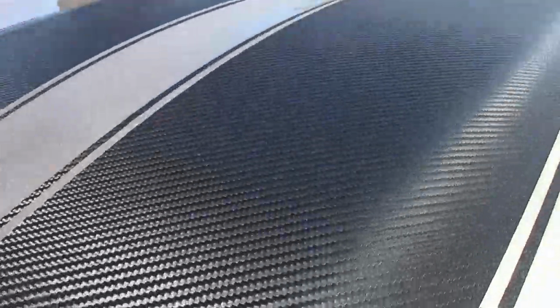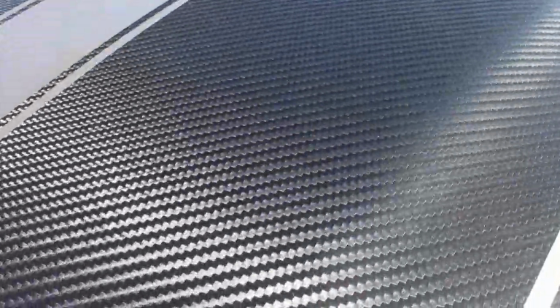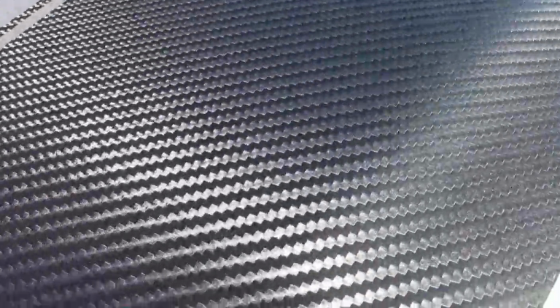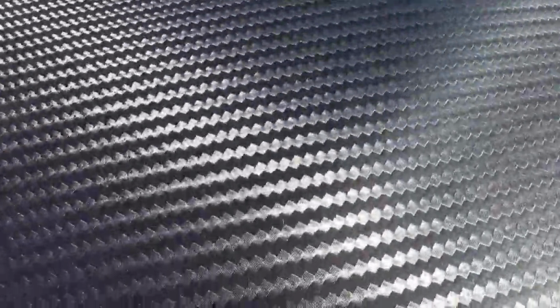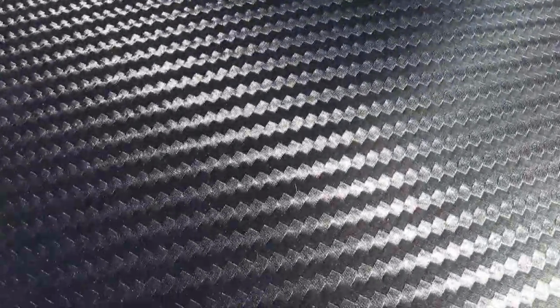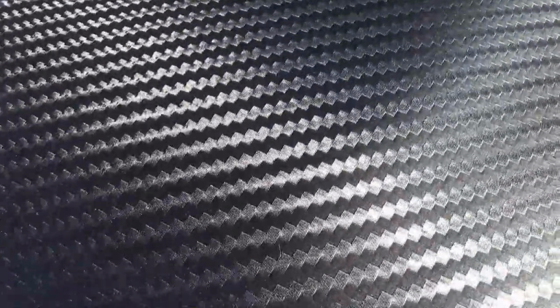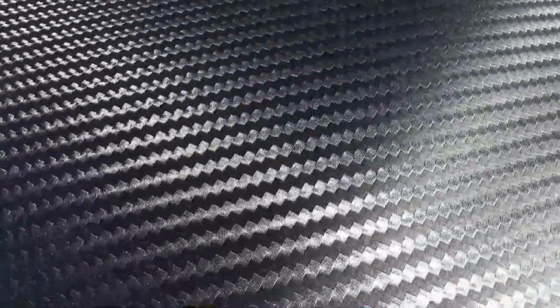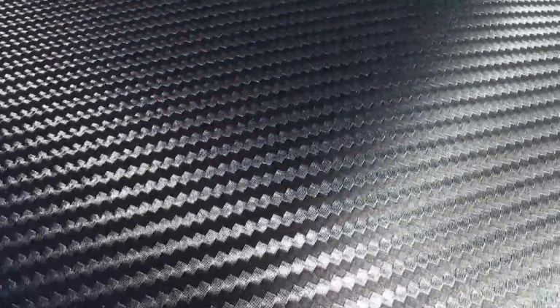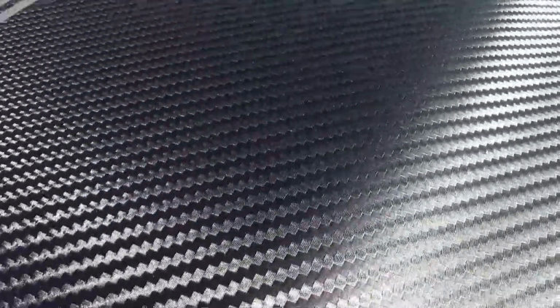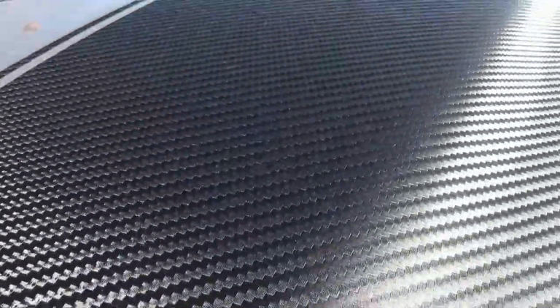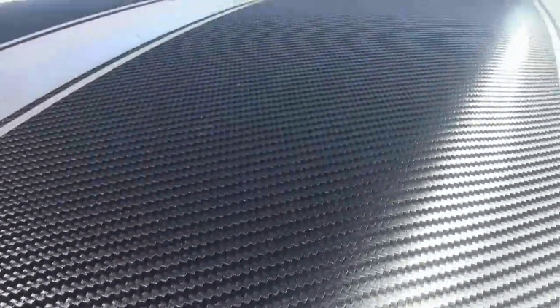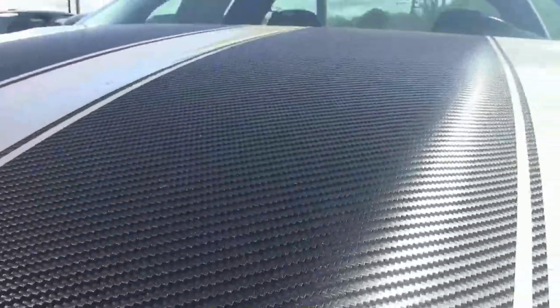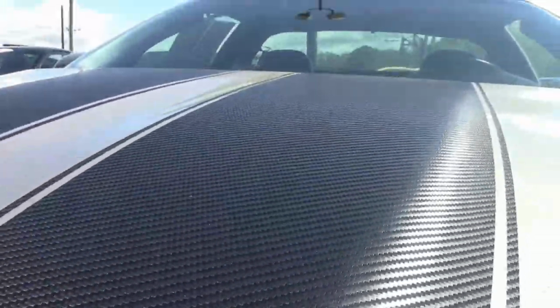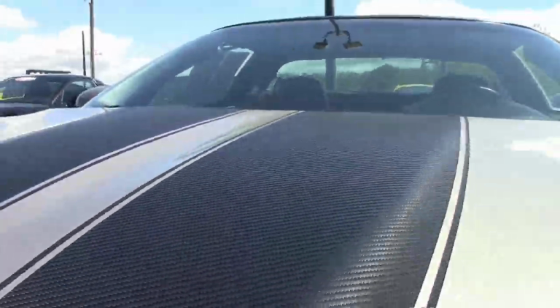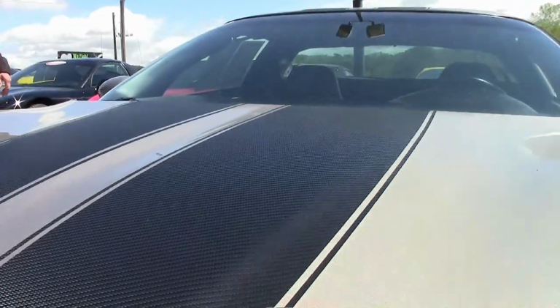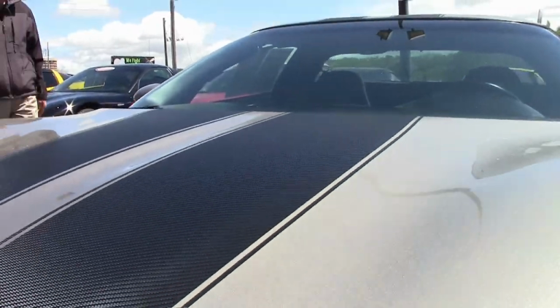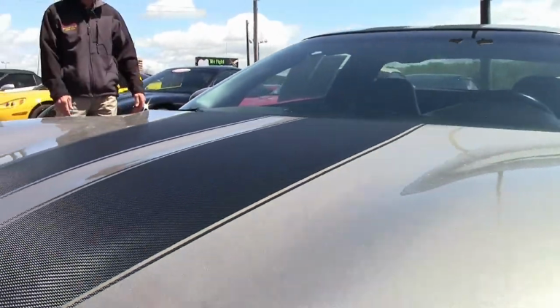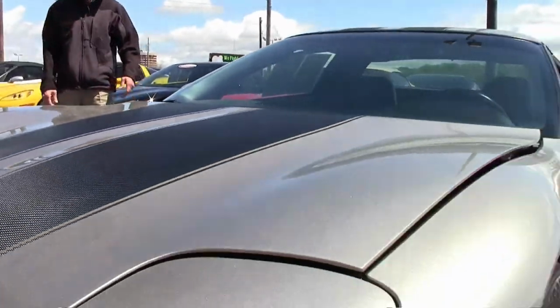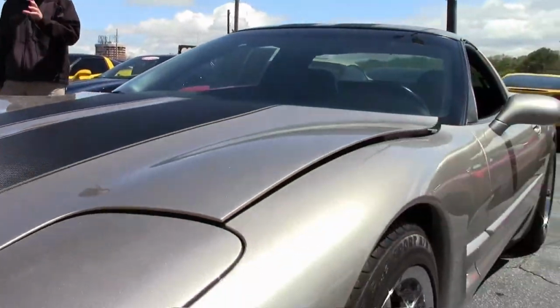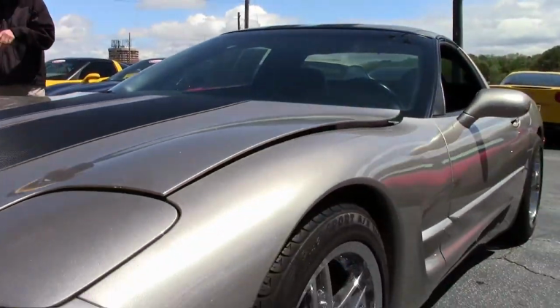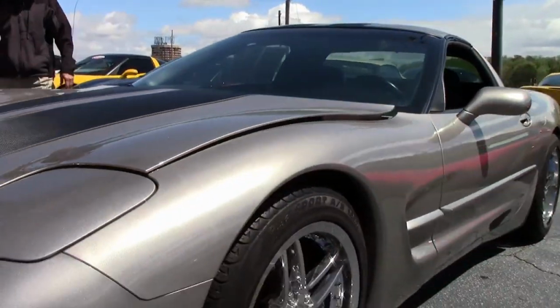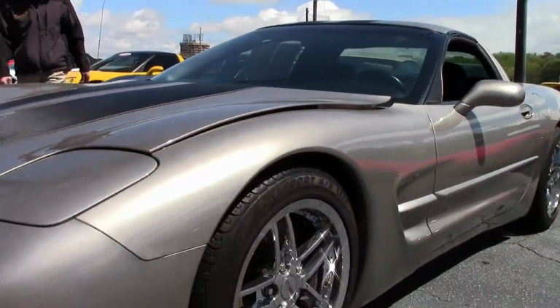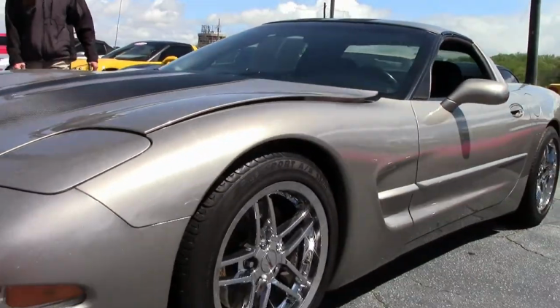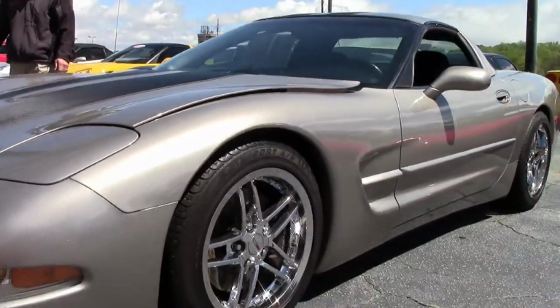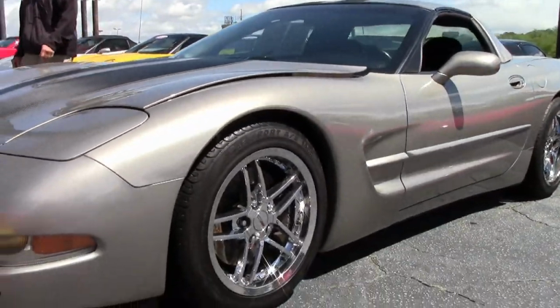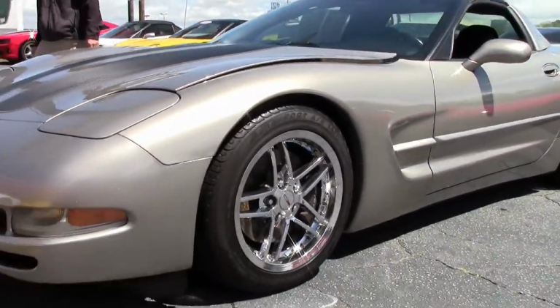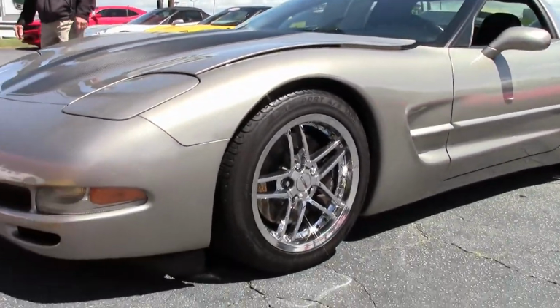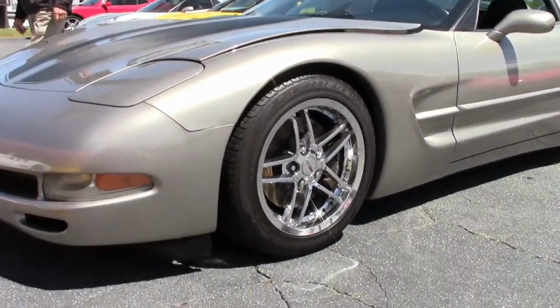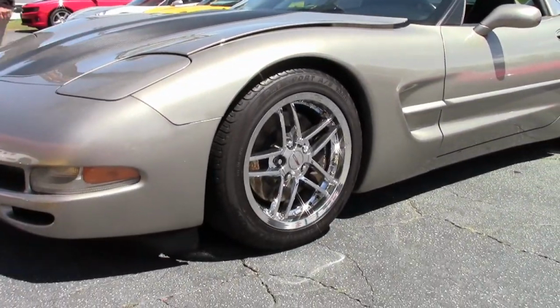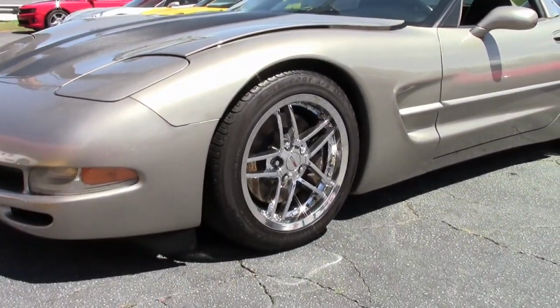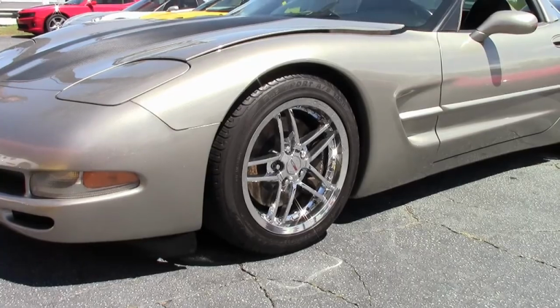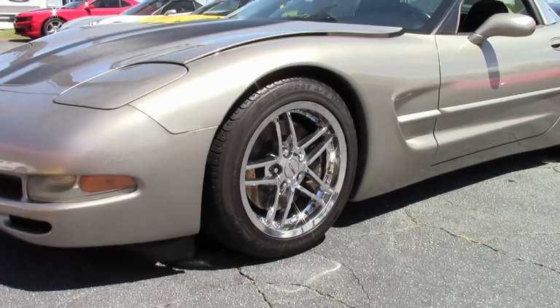It's got chrome C6 Z06 style wheels with rivets, Michelin Pilot Sport tires, all in excellent condition.